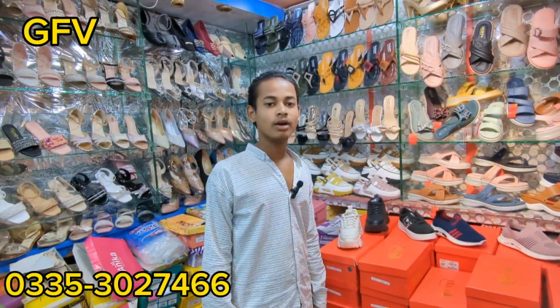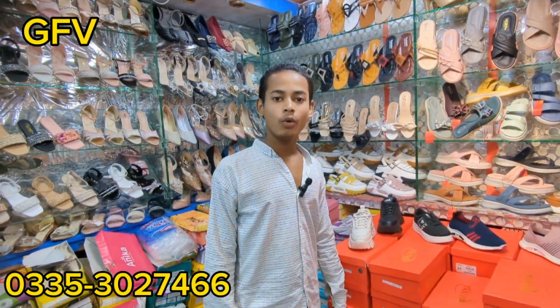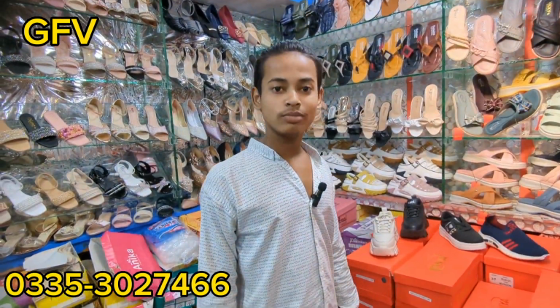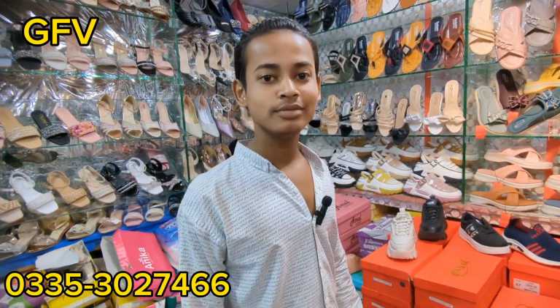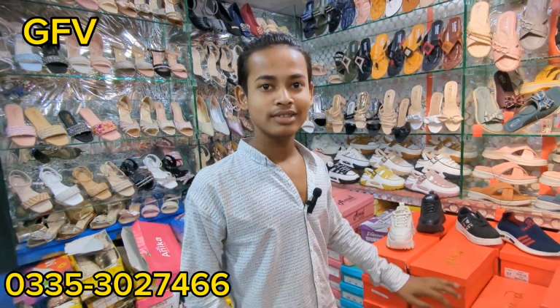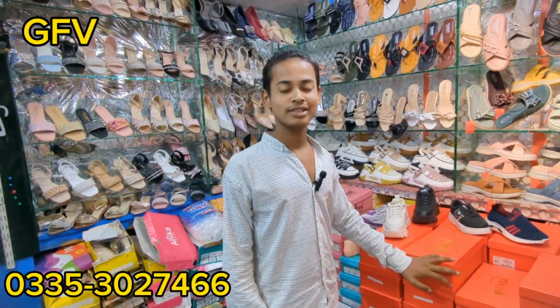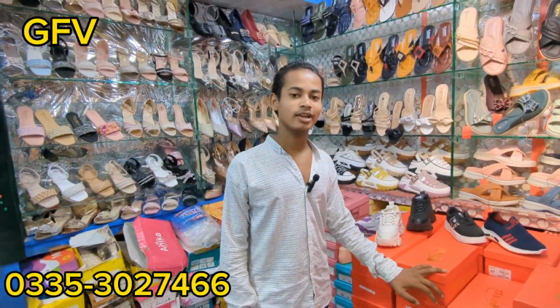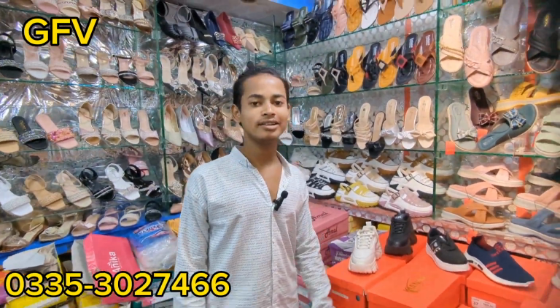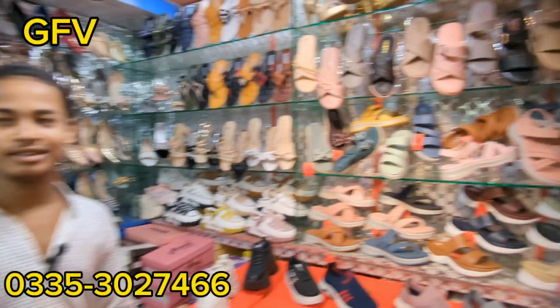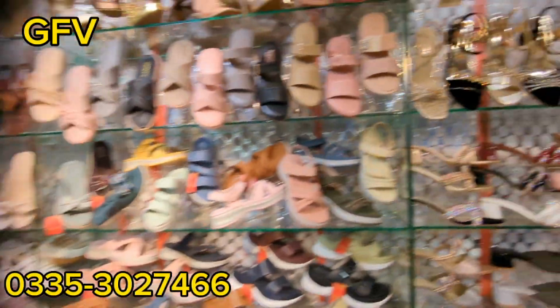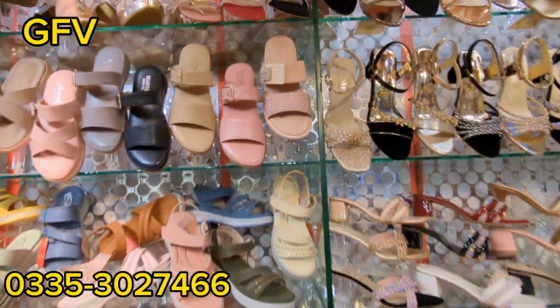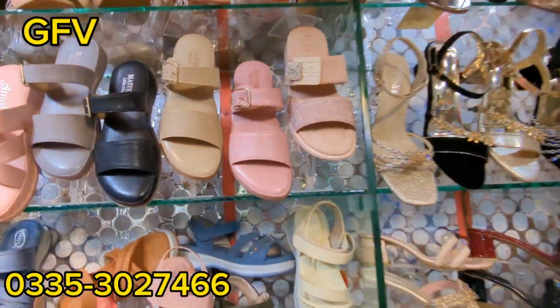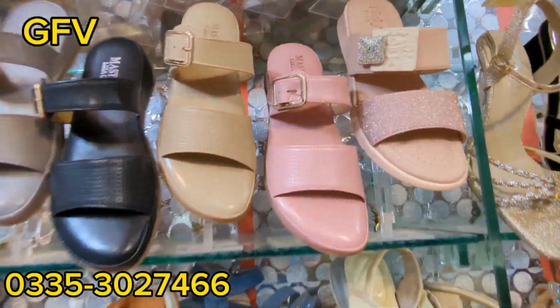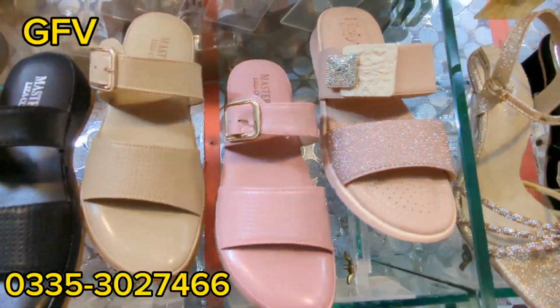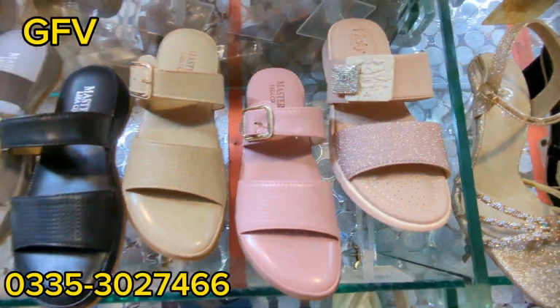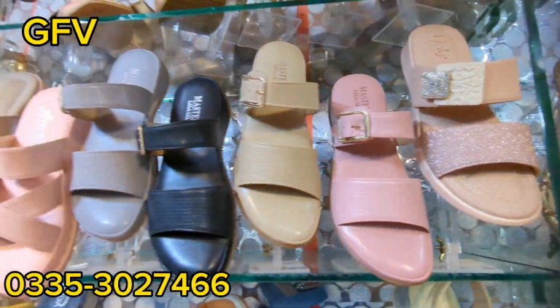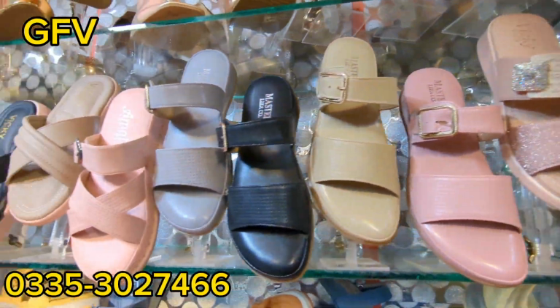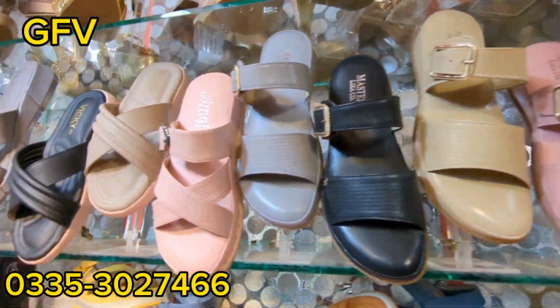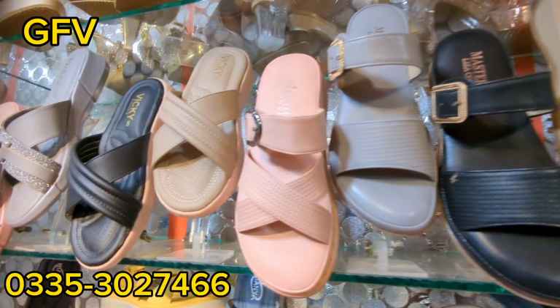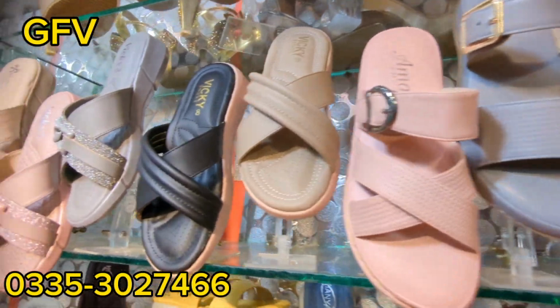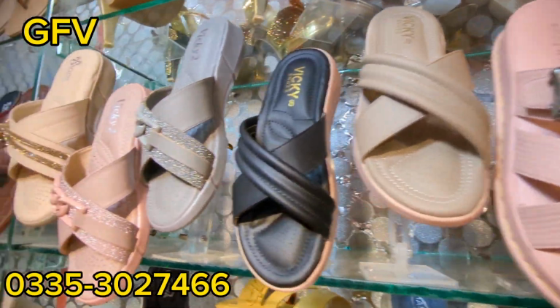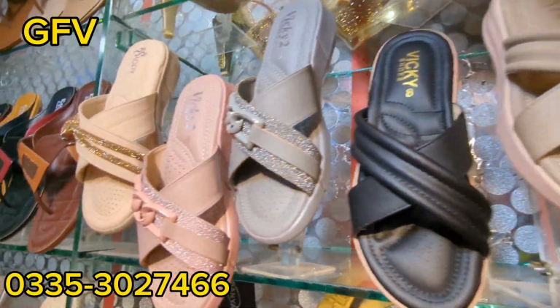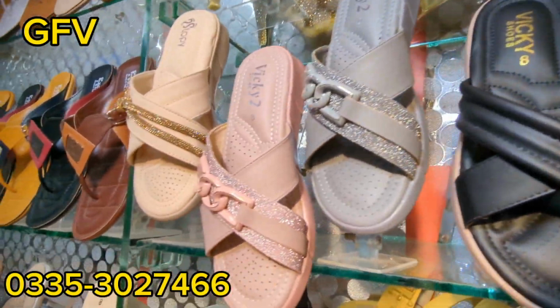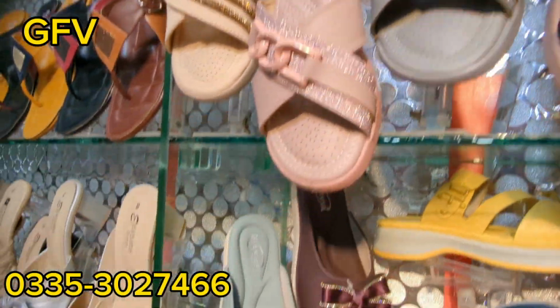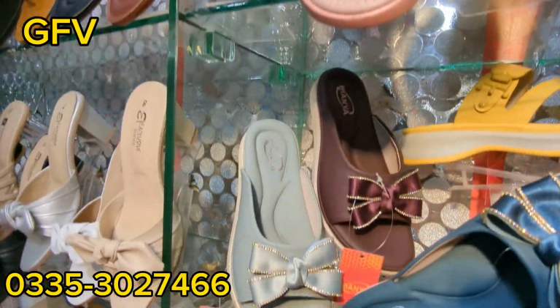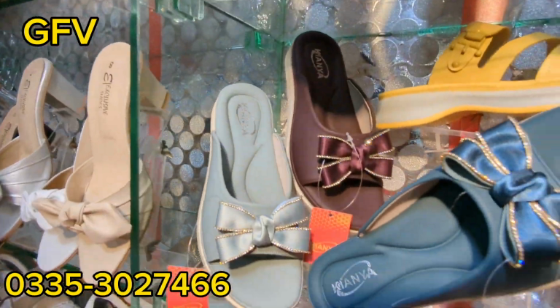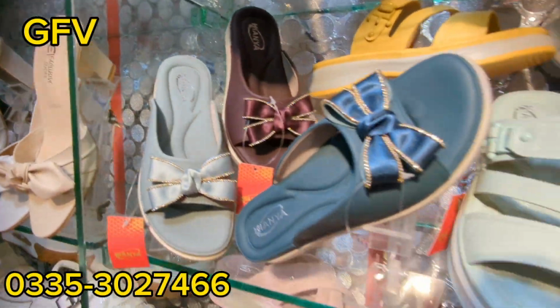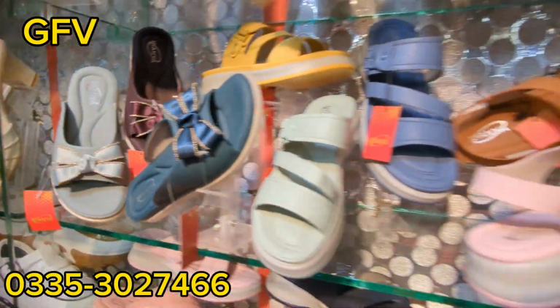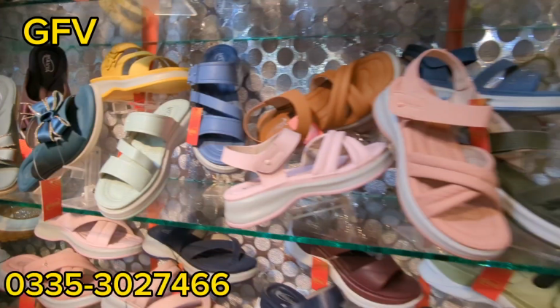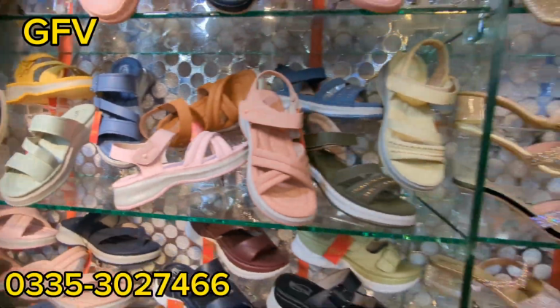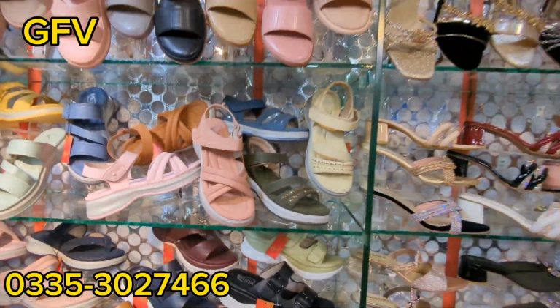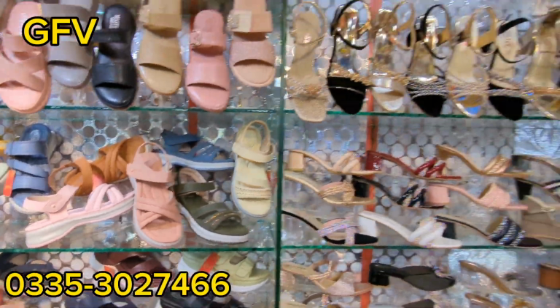Assalamualaikum, how are you? Tell your shop first. The shop name is Gull Plata Best Friend — I will show you the image. Shop number is 100.